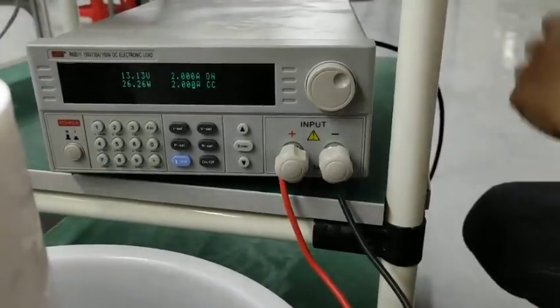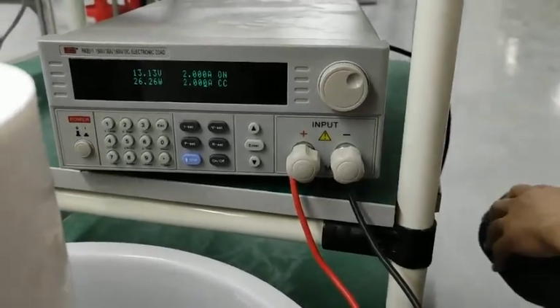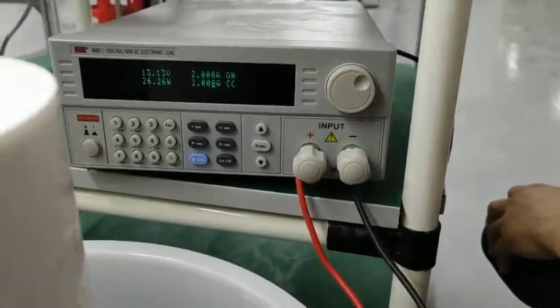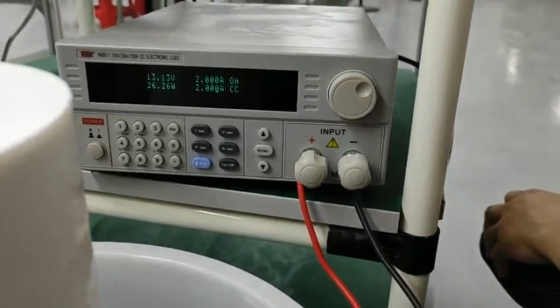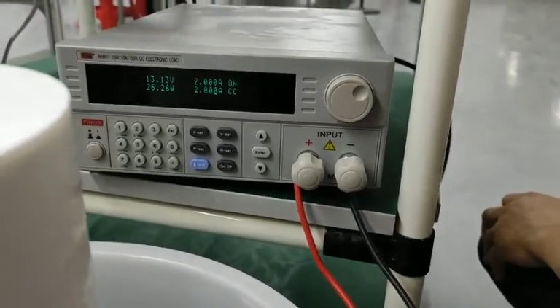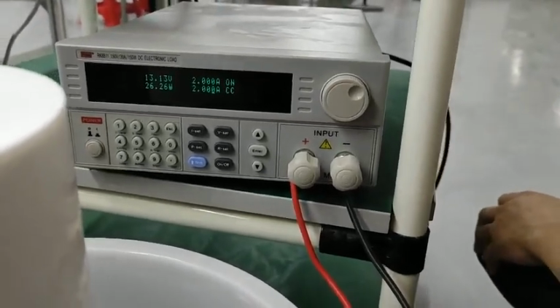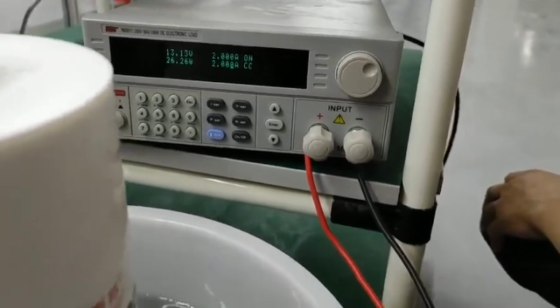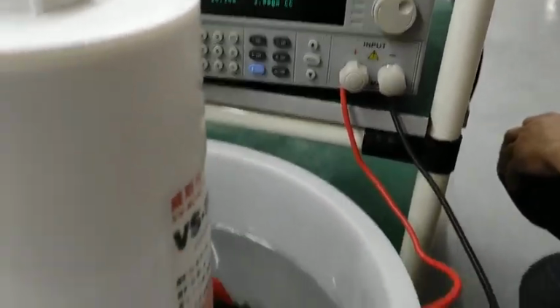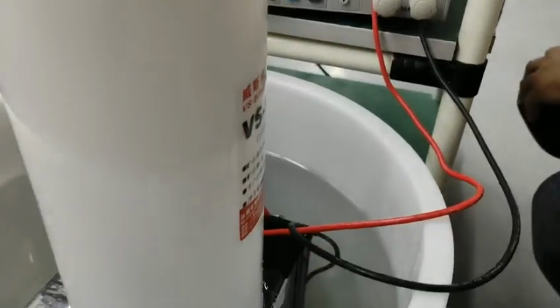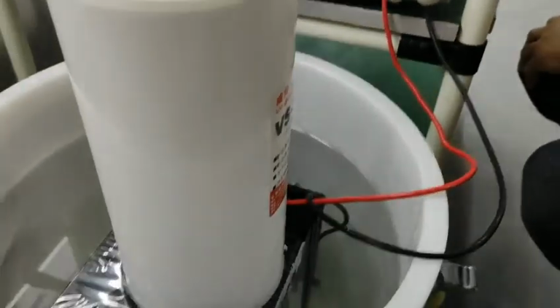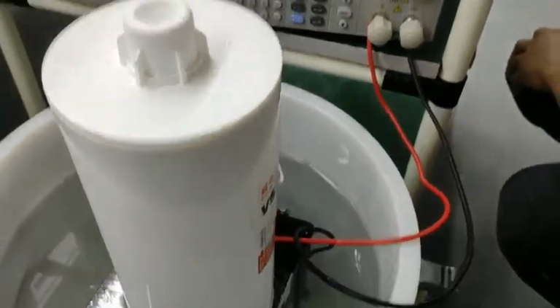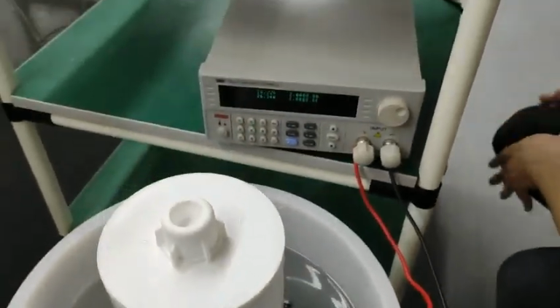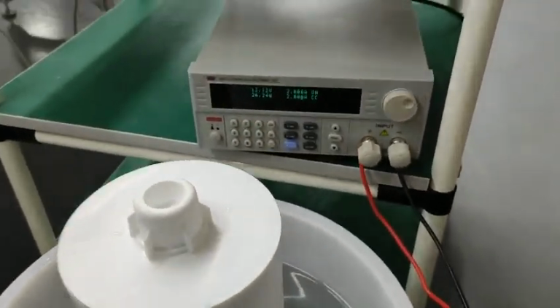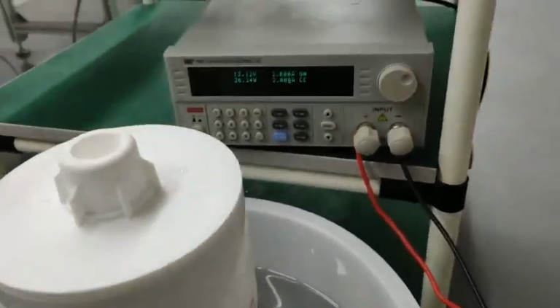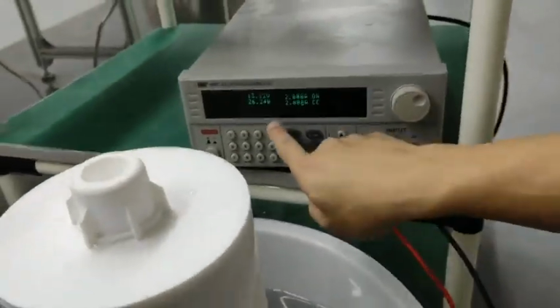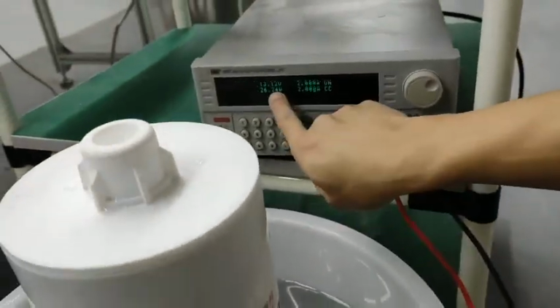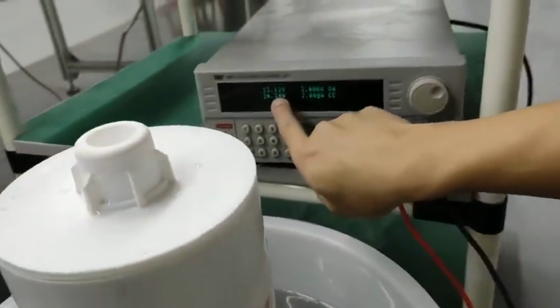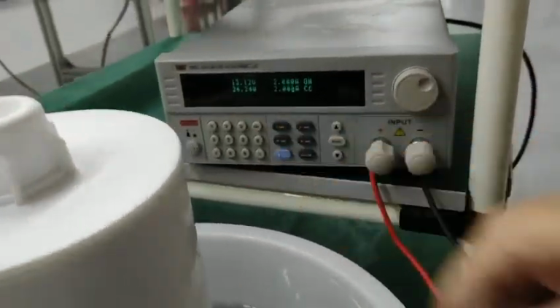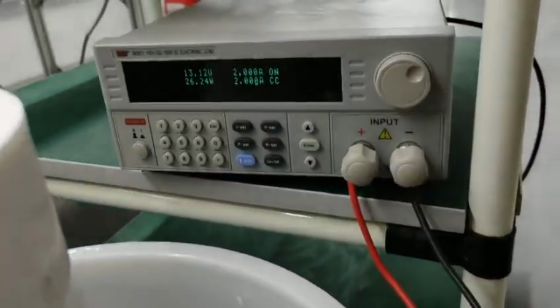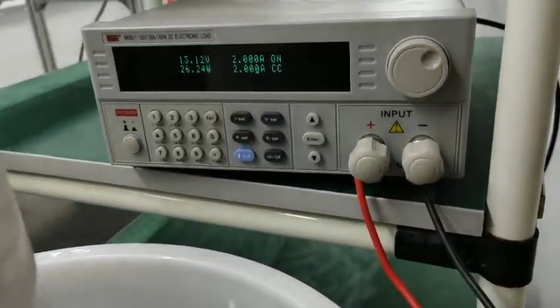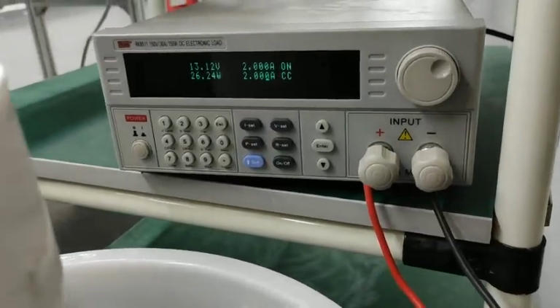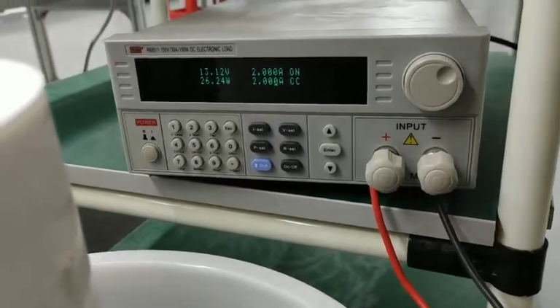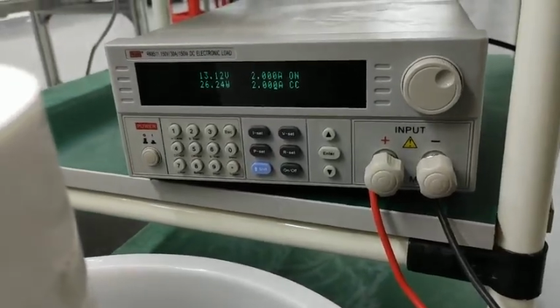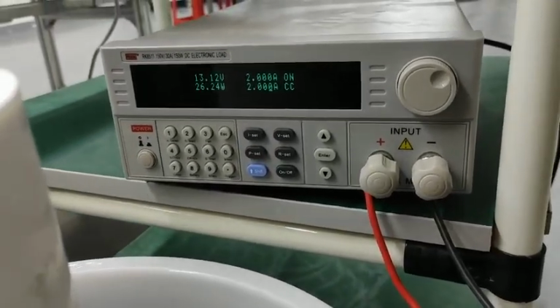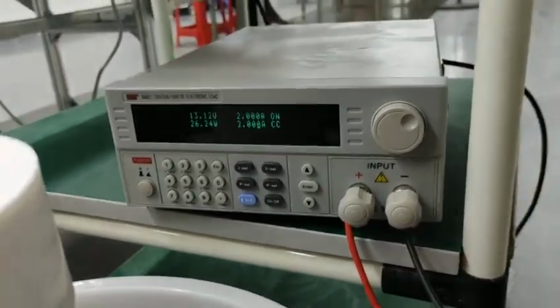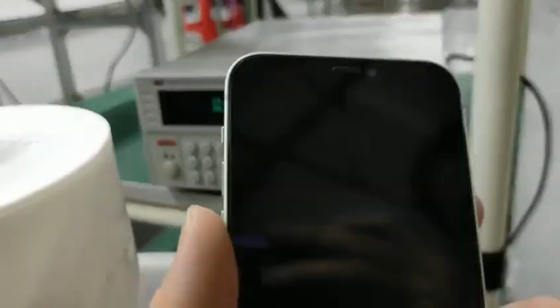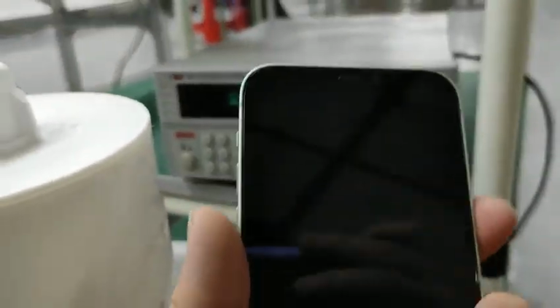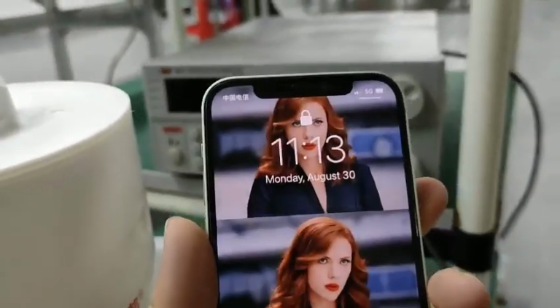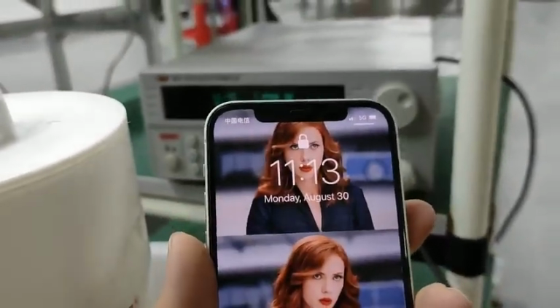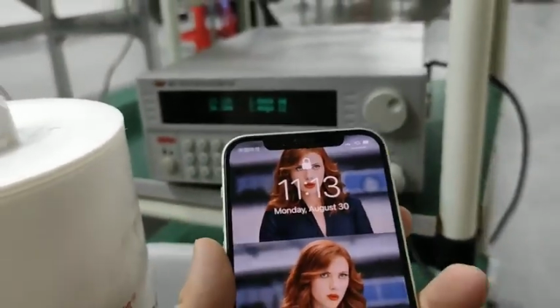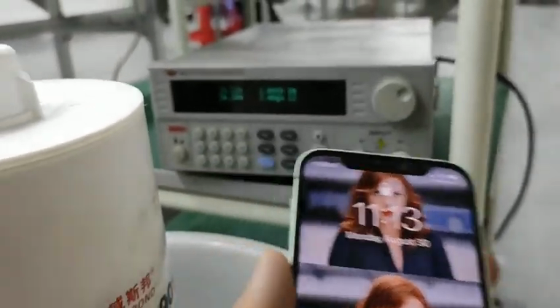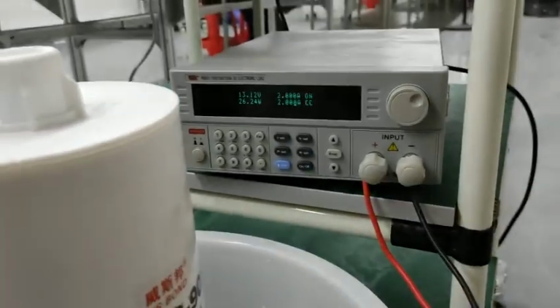With two amps we are discharging this battery right here — we will discharge it for 13 minutes. Right now you can see the voltage, and after 13 minutes I will check again.